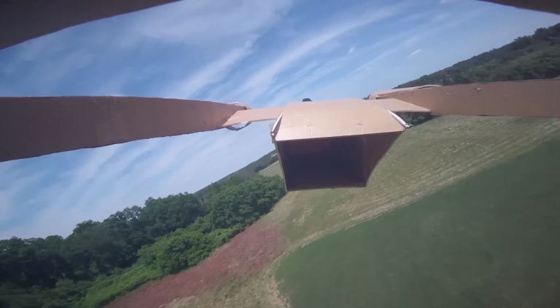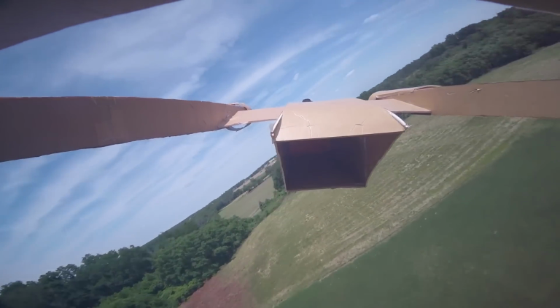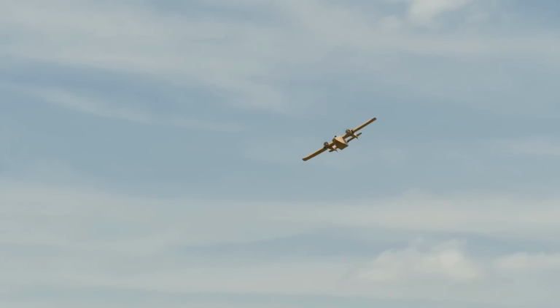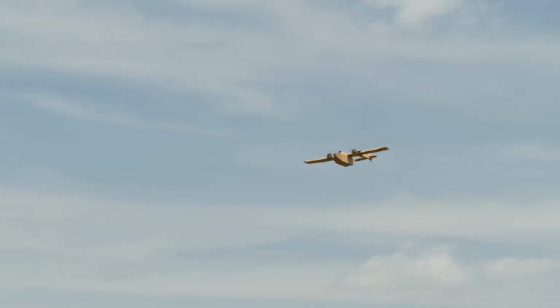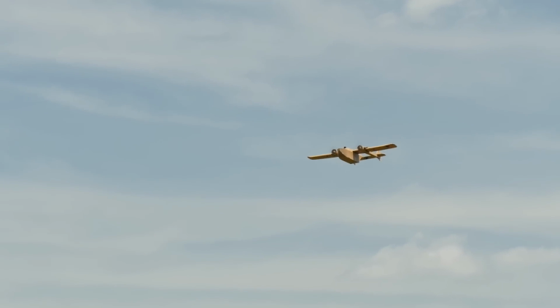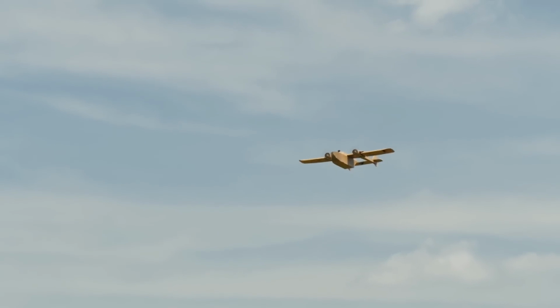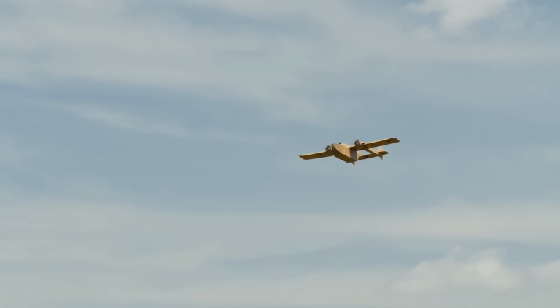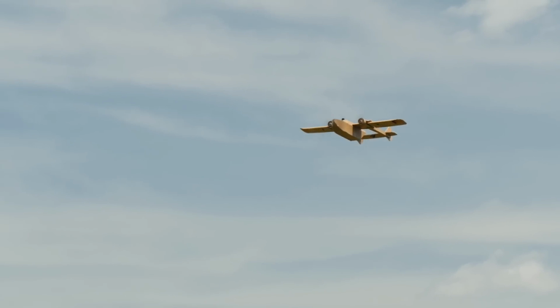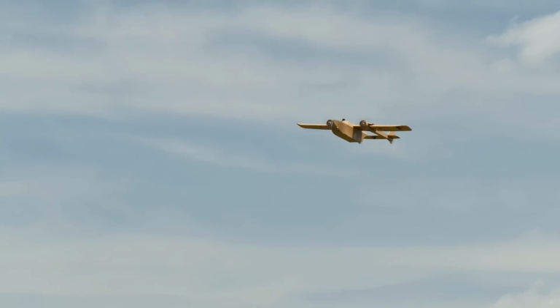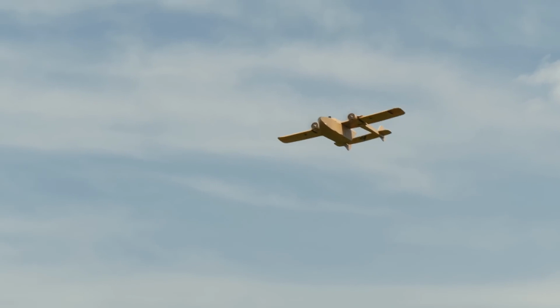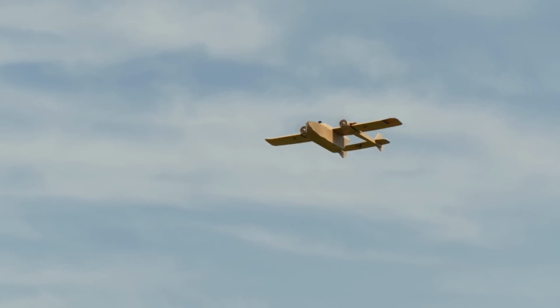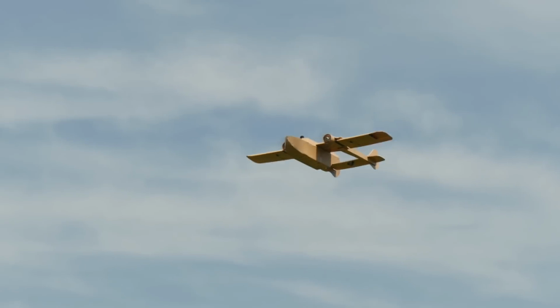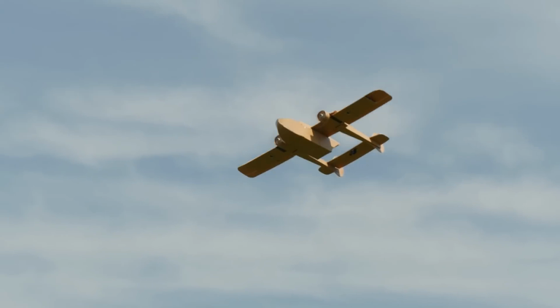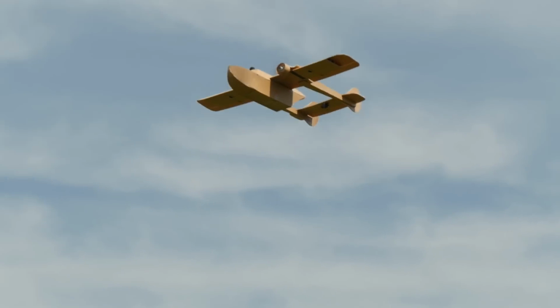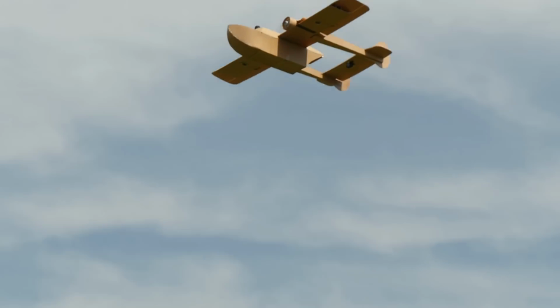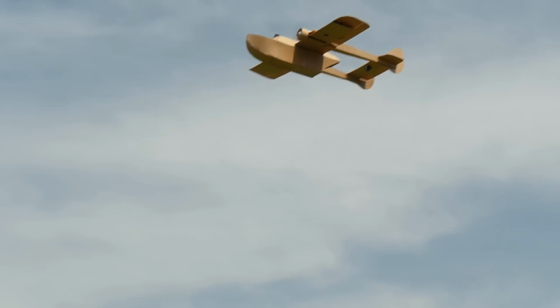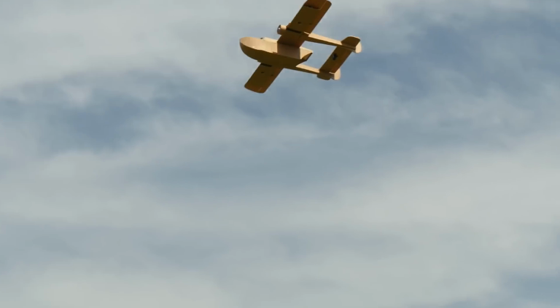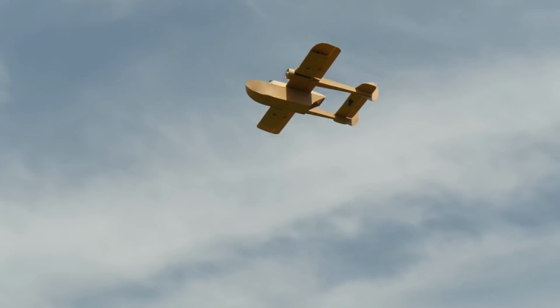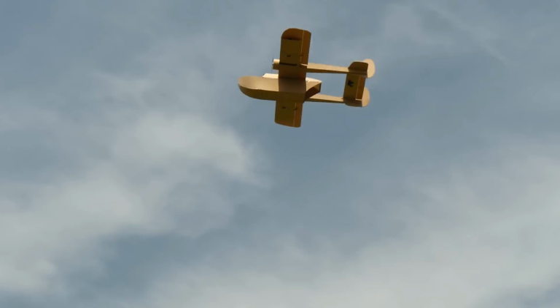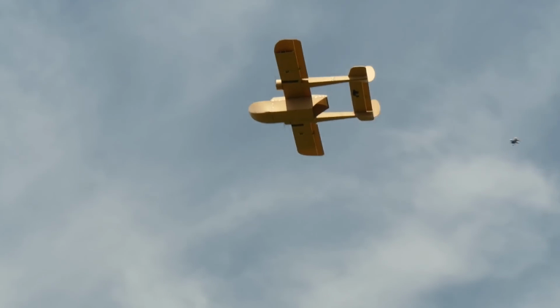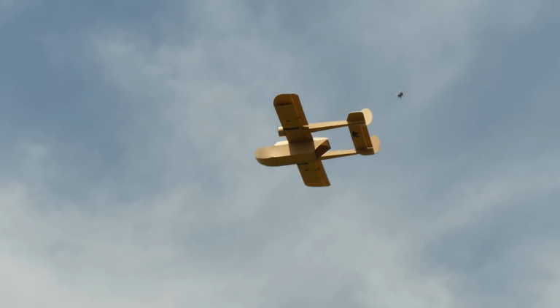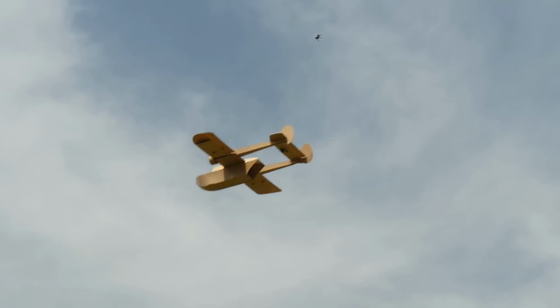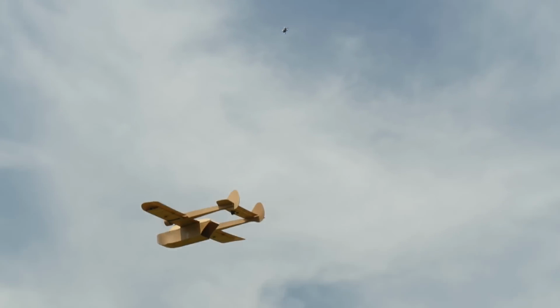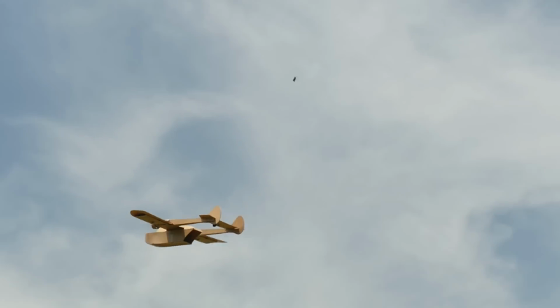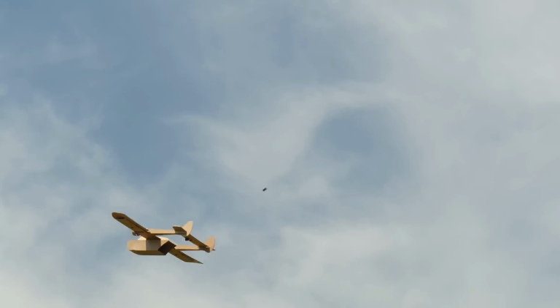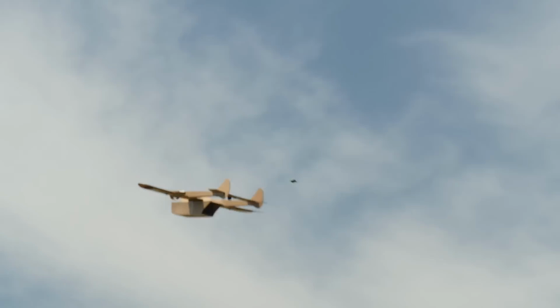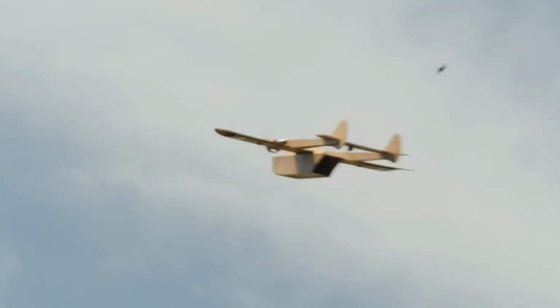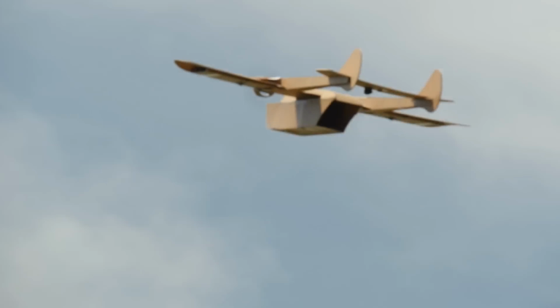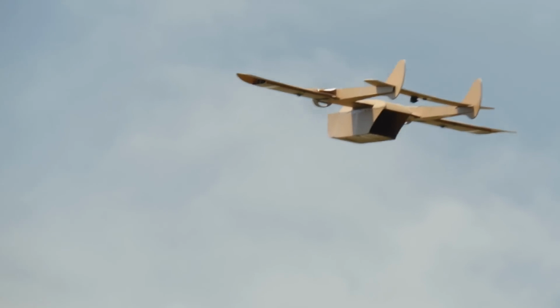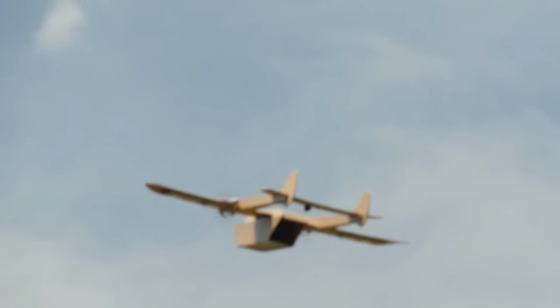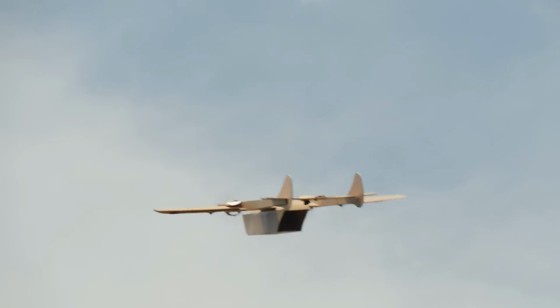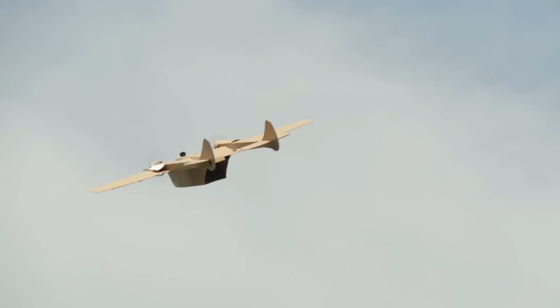Whatever your idea of fun is — whether it's going 60 miles an hour with a two inch quad or diving through a giant foam Sea Duck — you can do it. I want to make this a kit, this is too much fun. Can you imagine the stack of foam though? It's like 20 sheets of foam.